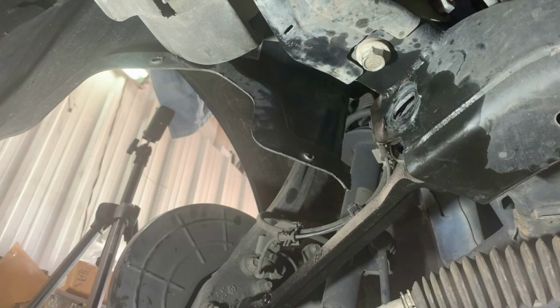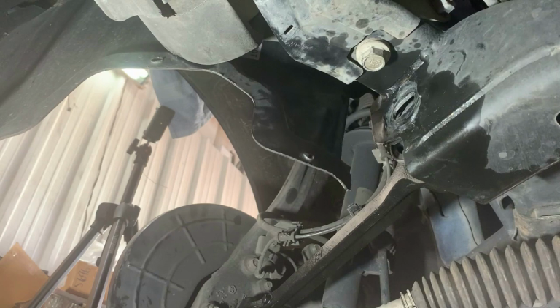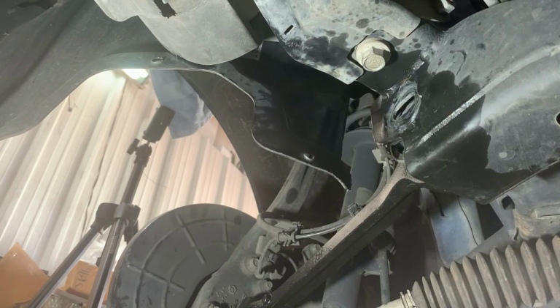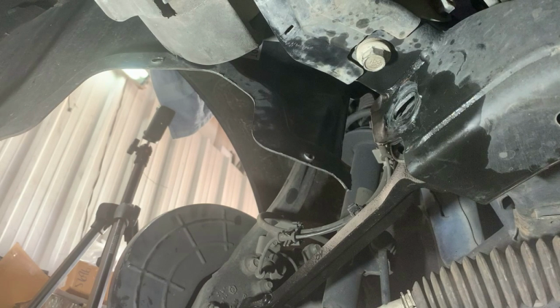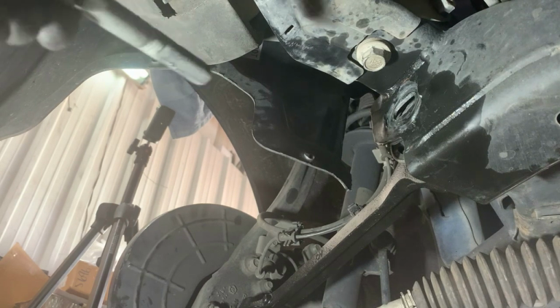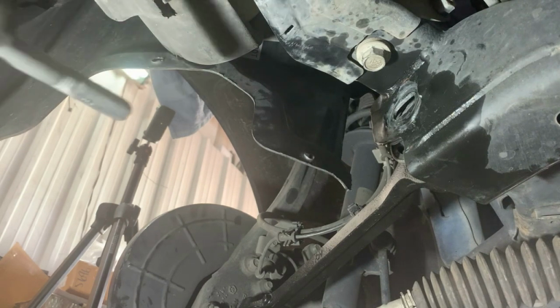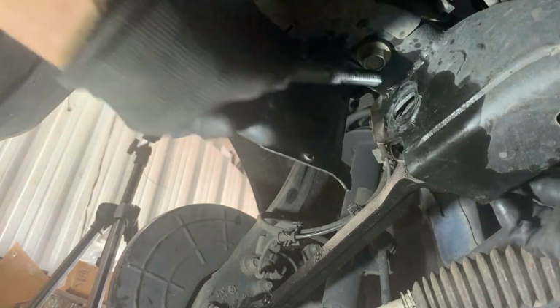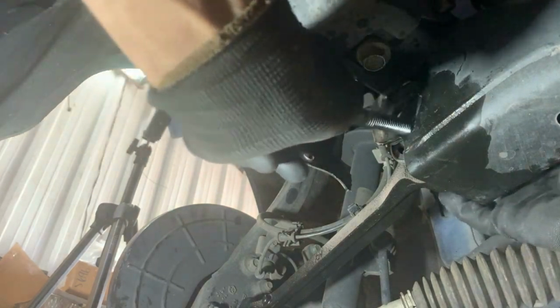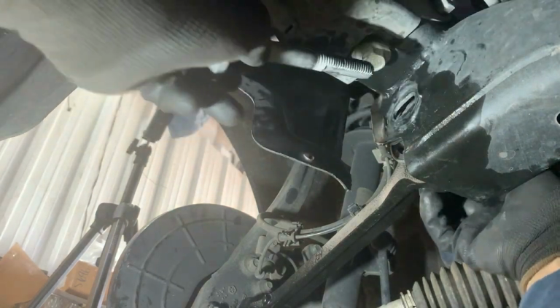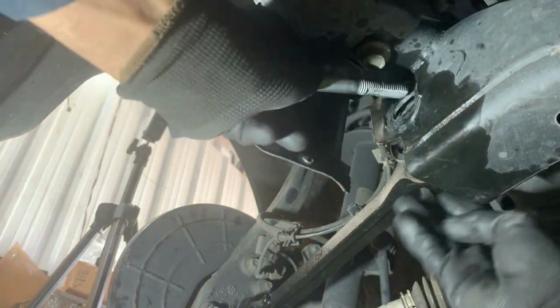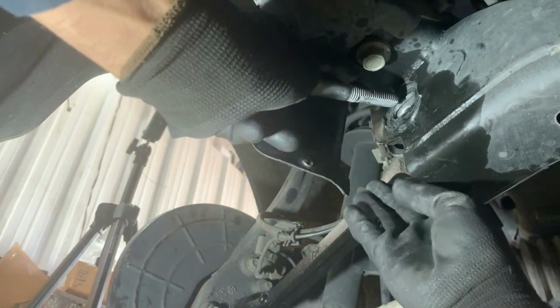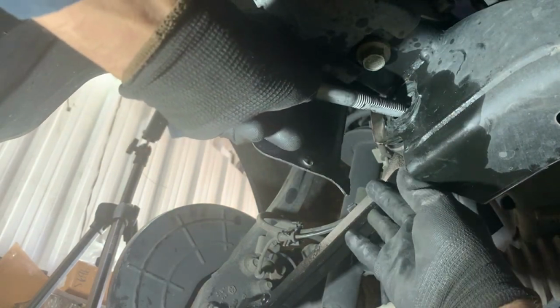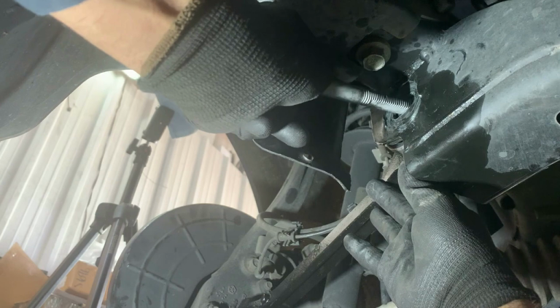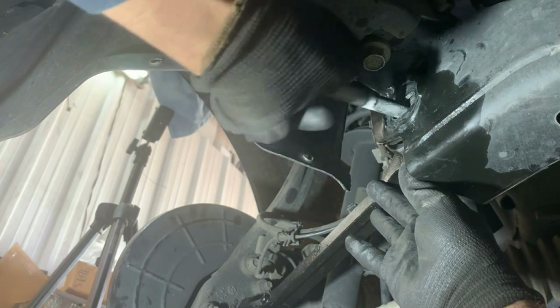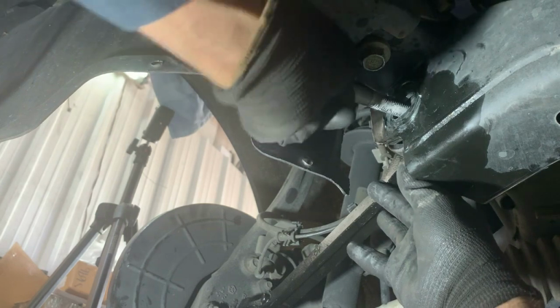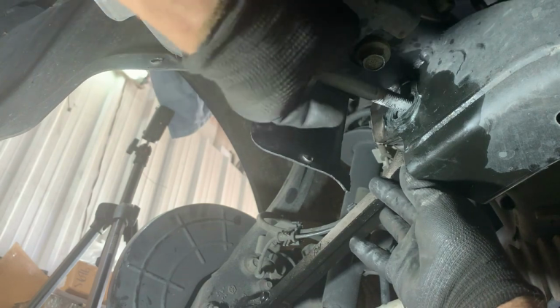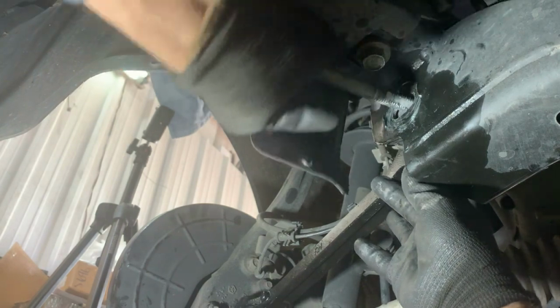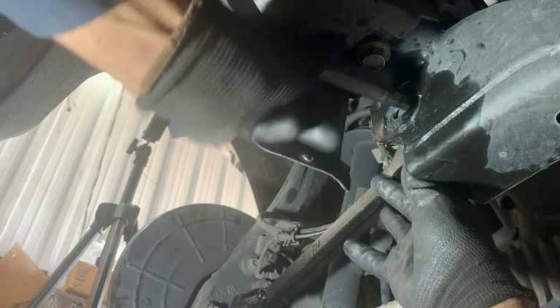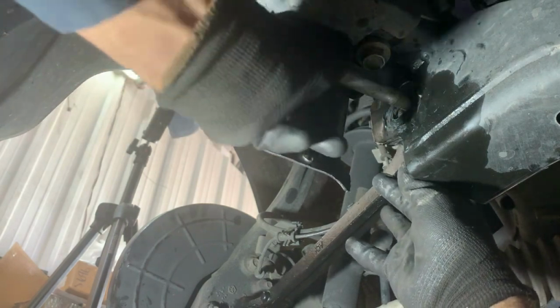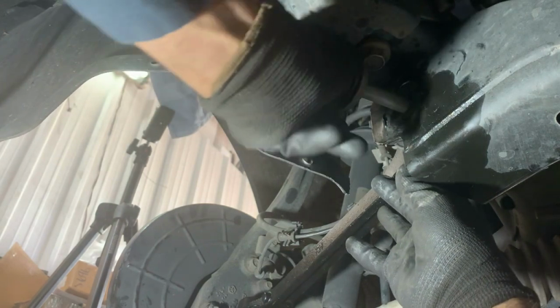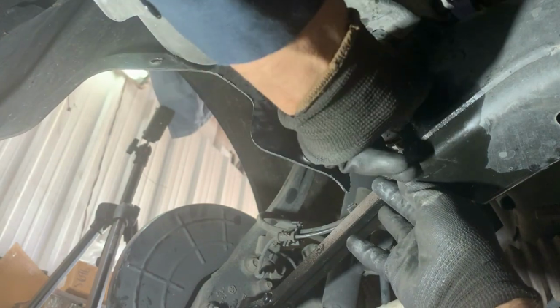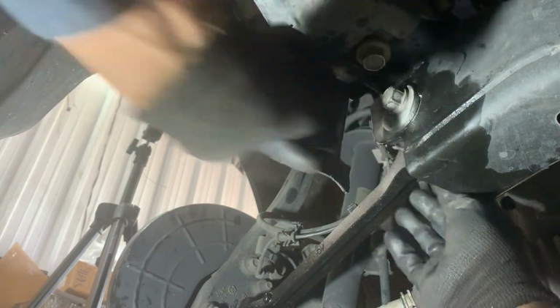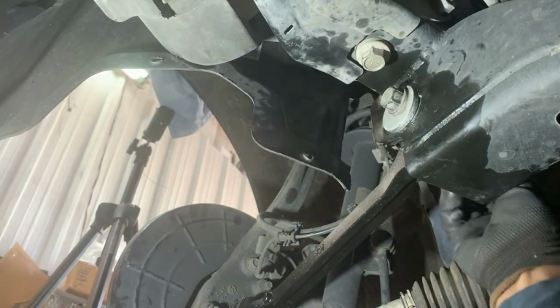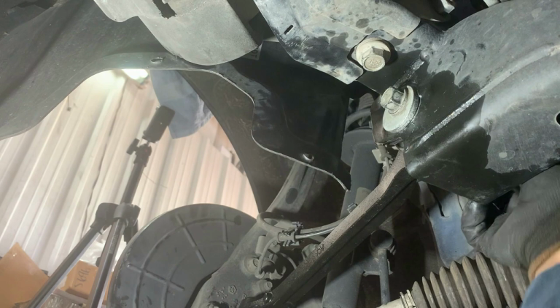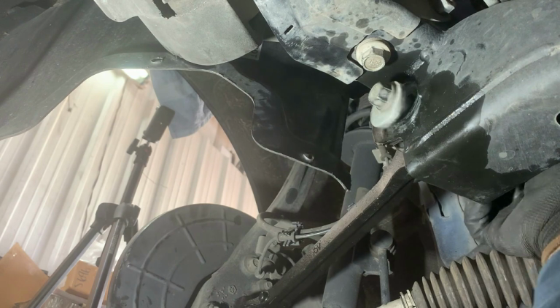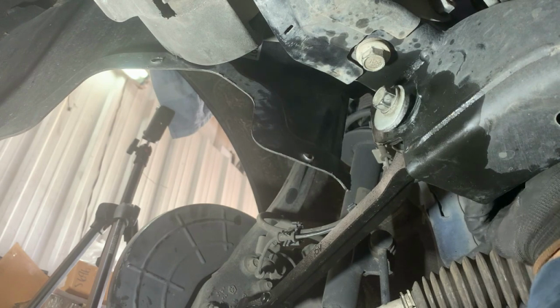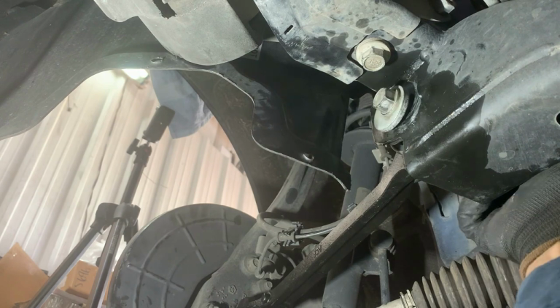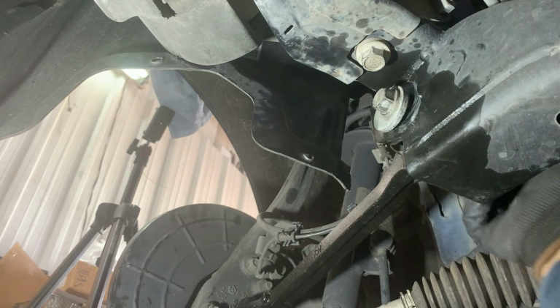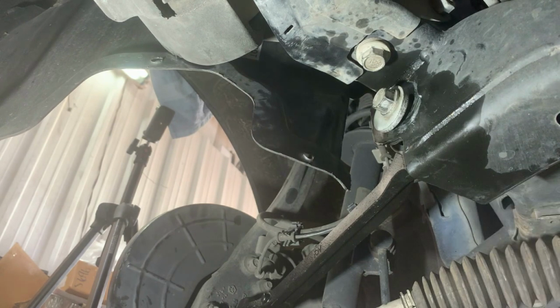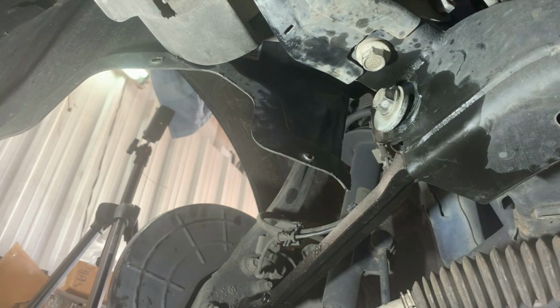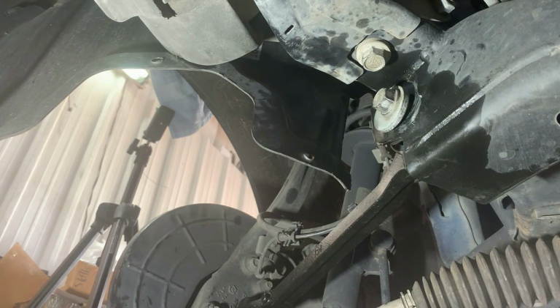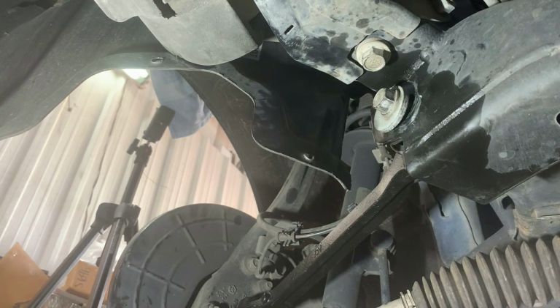I'm going to try to put this camber bolt in there. Be very careful when you take this one out and I'll show you why — because I almost stripped it.